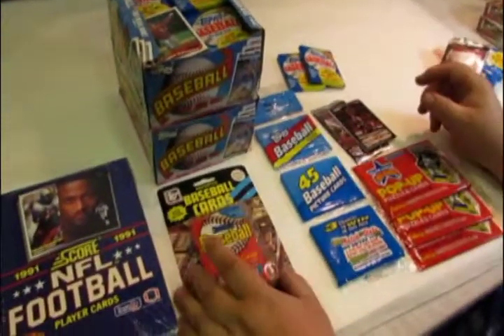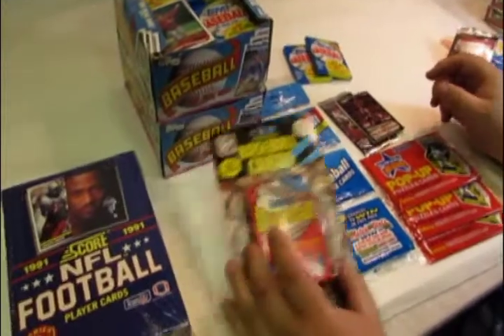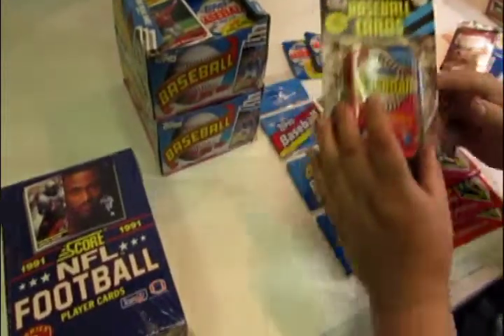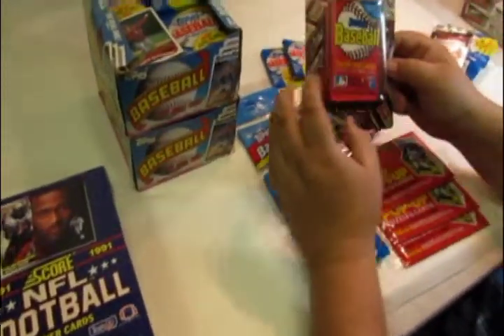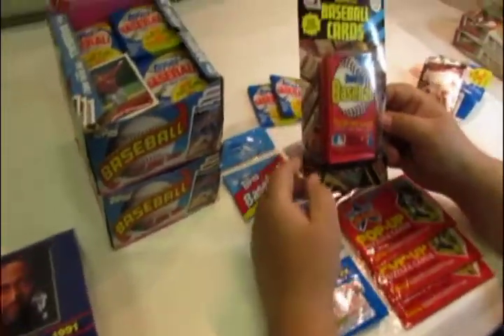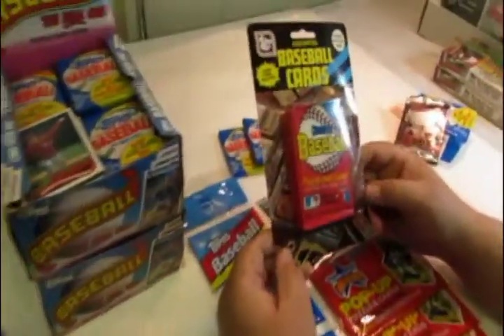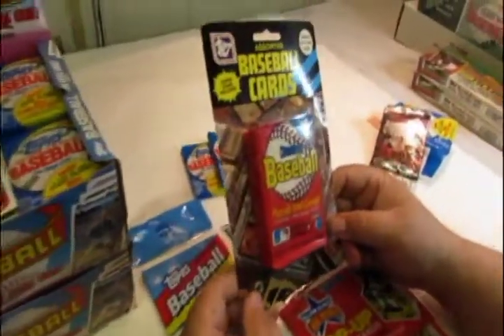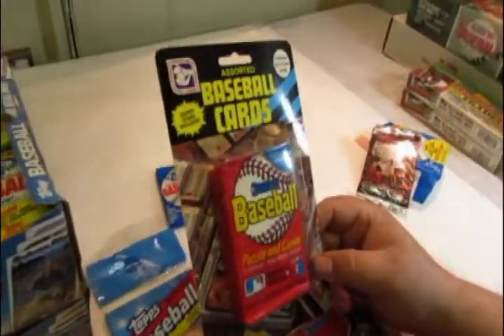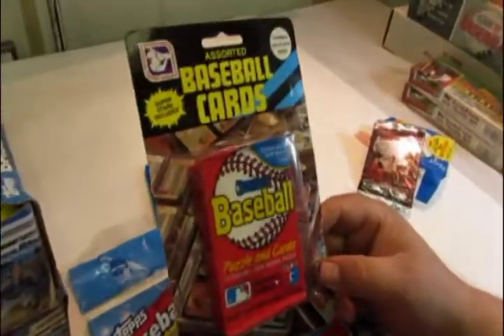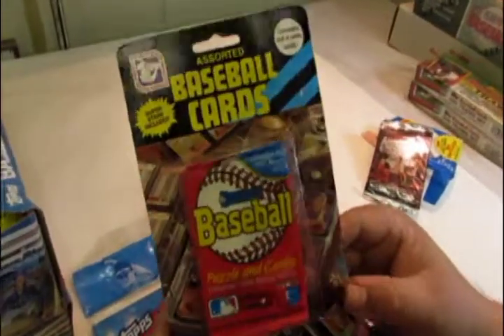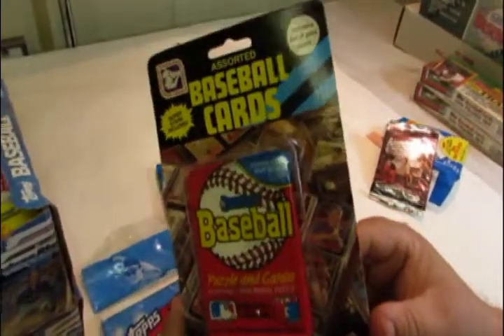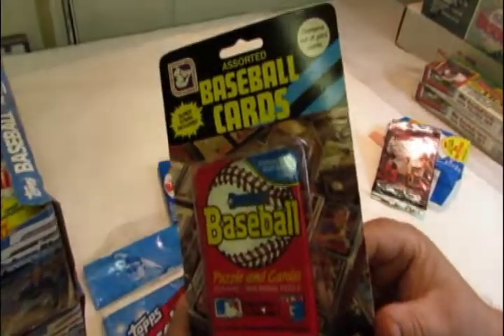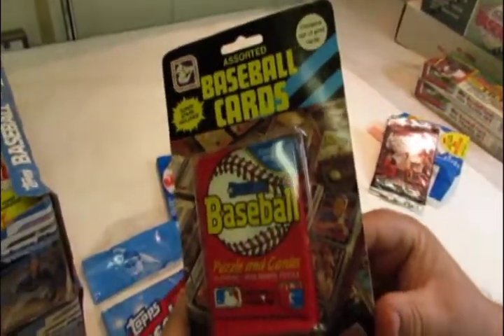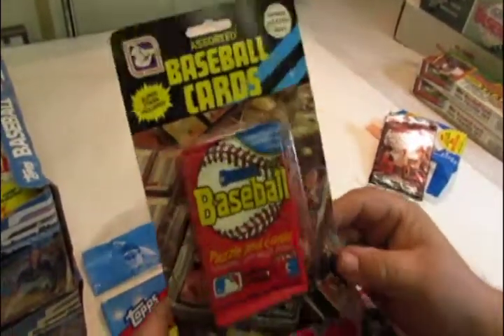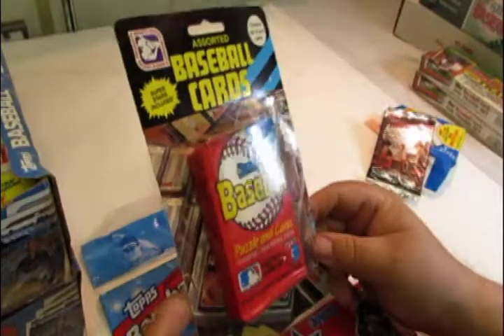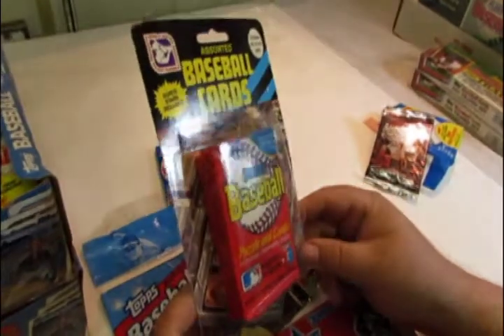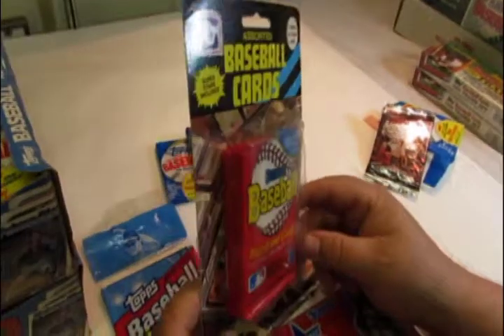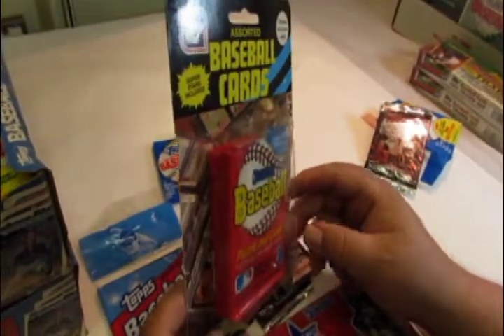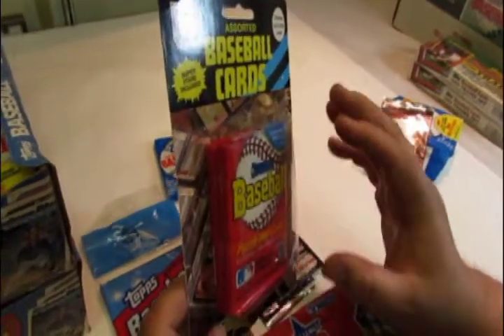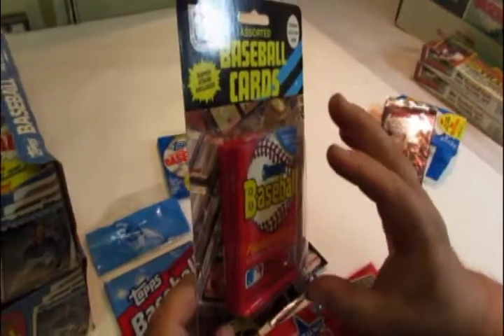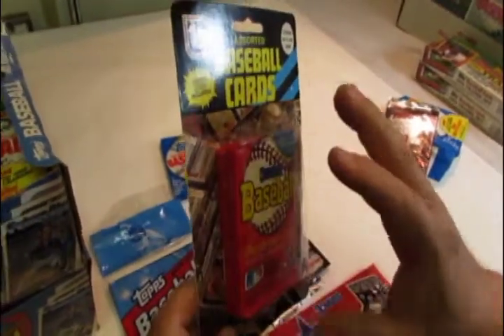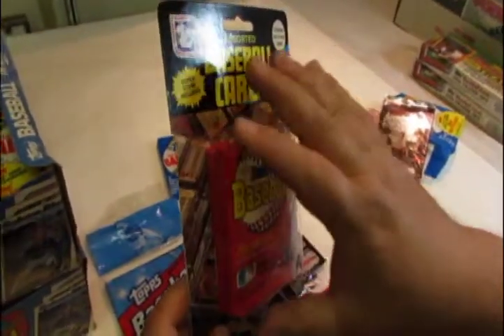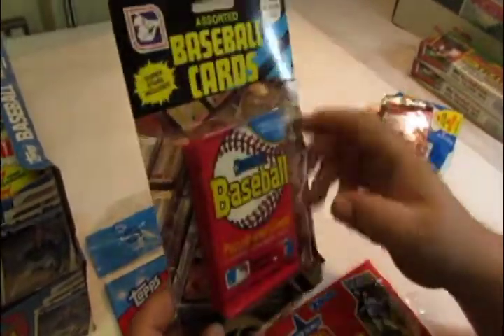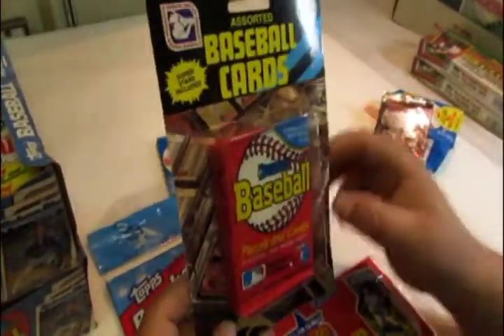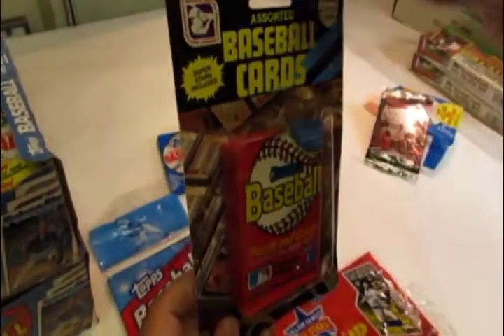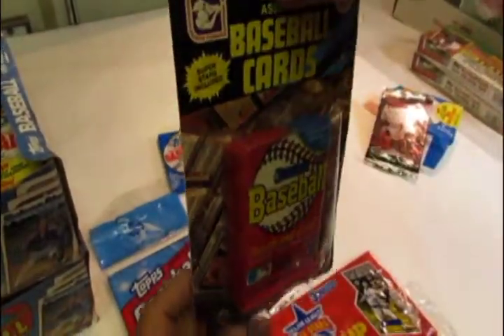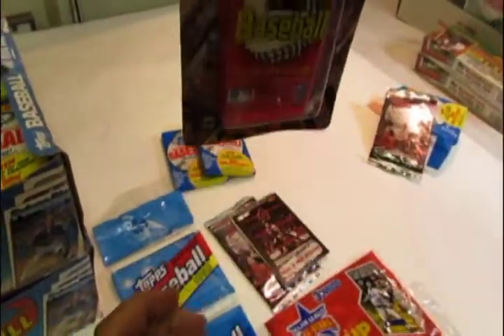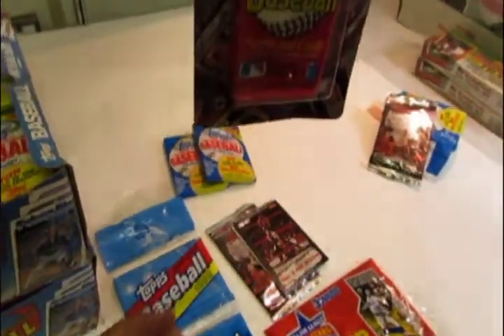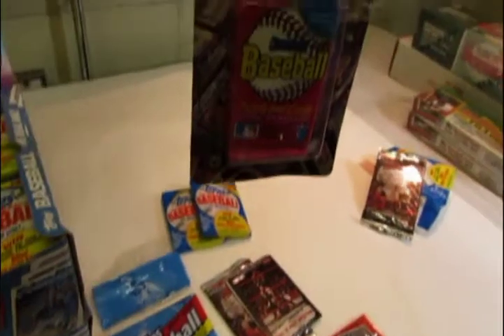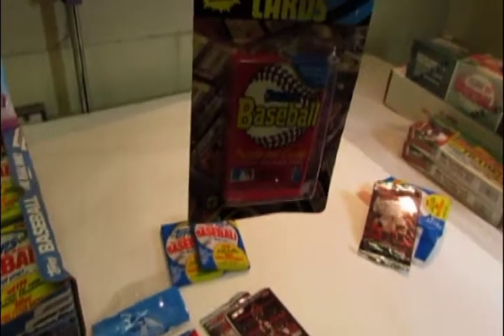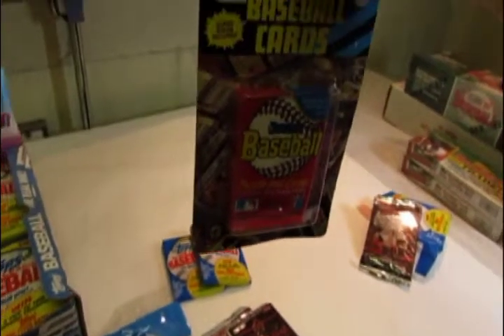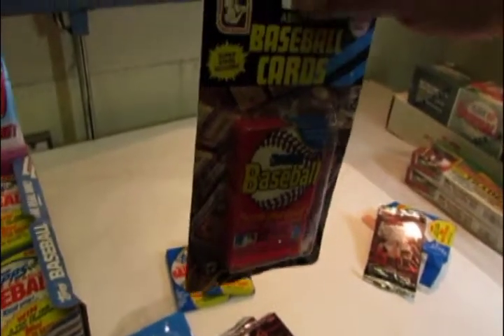There was also what was called a blister pack. They would put two or three packs of cards together, blister them onto a piece of cardboard, and then it would hang on a retailer shelf.